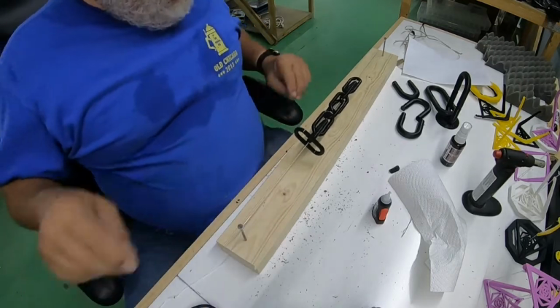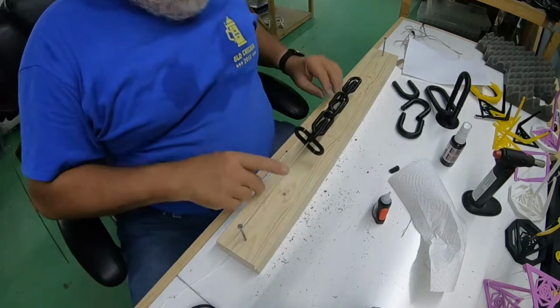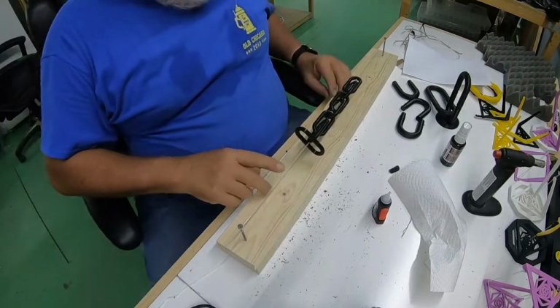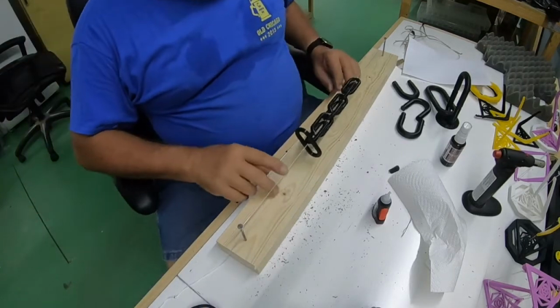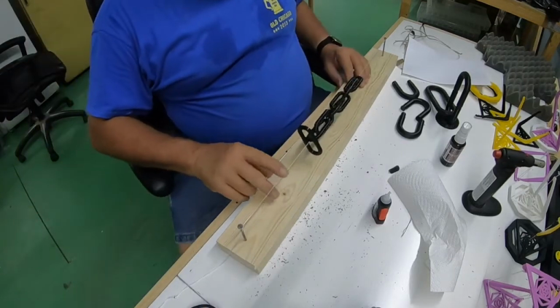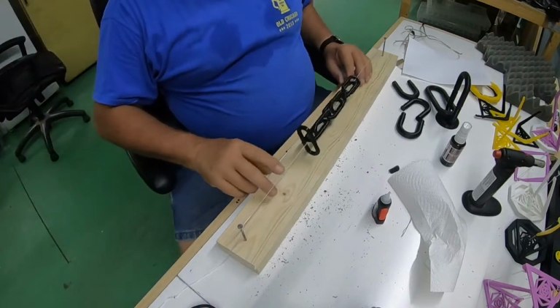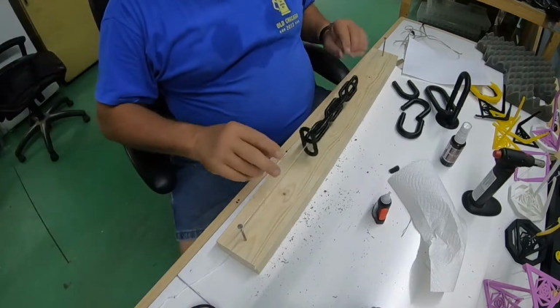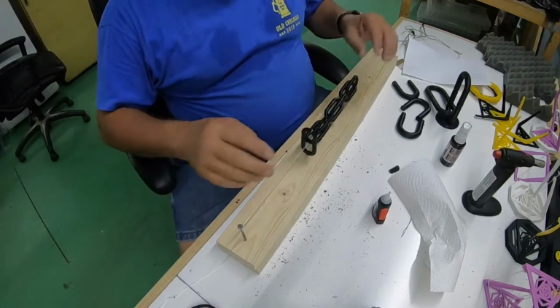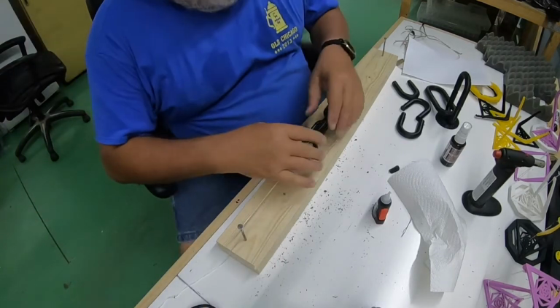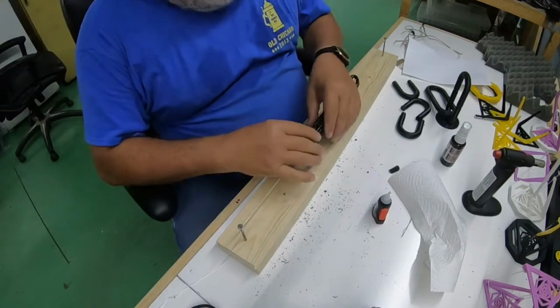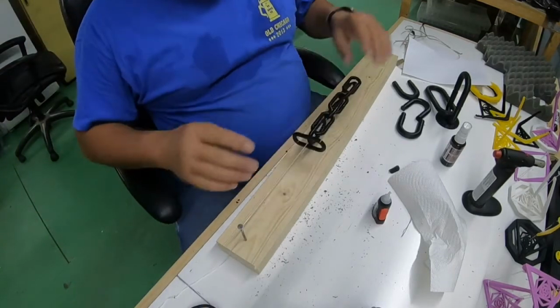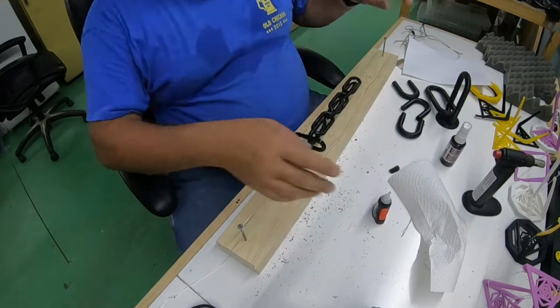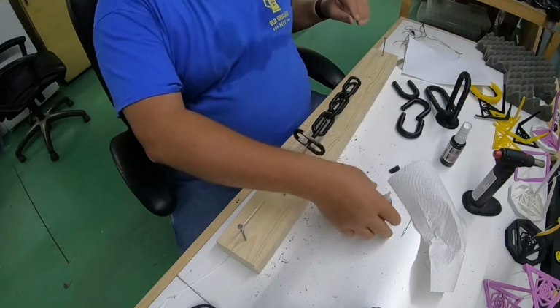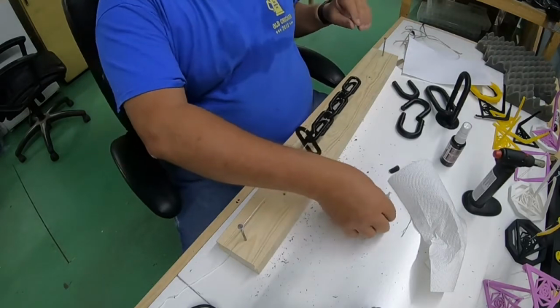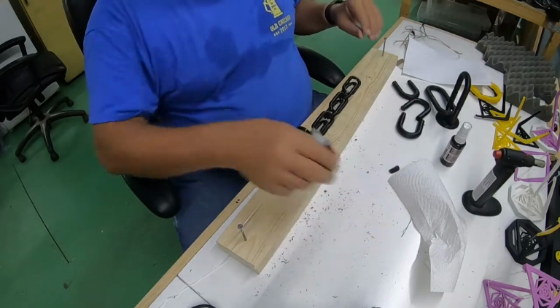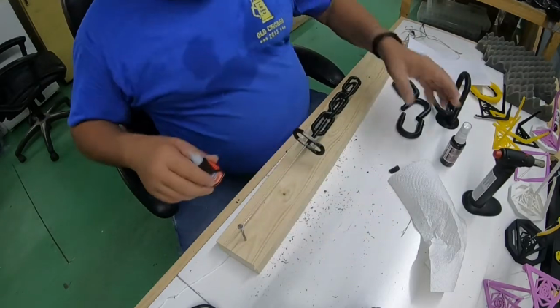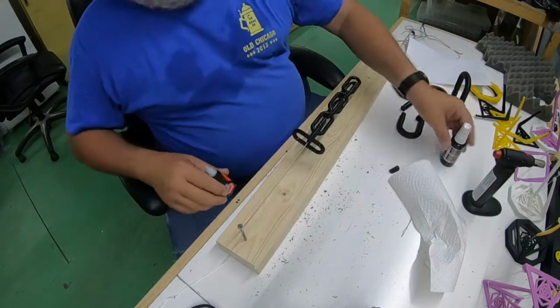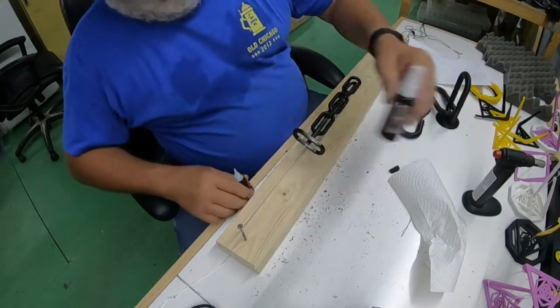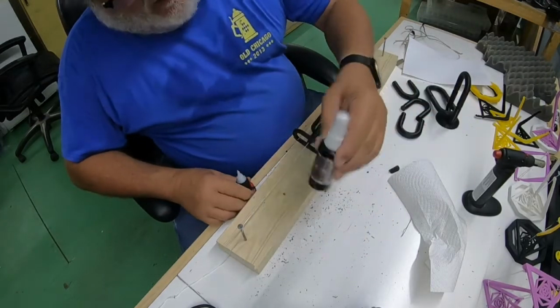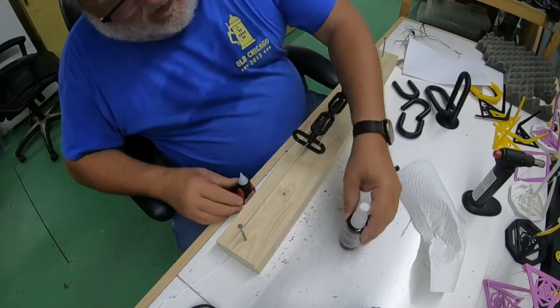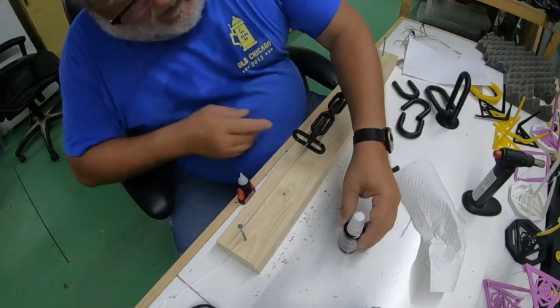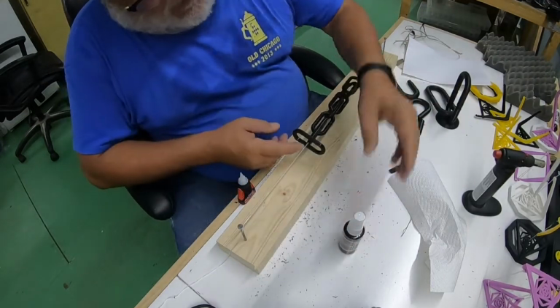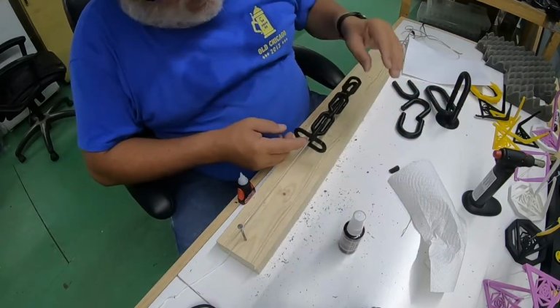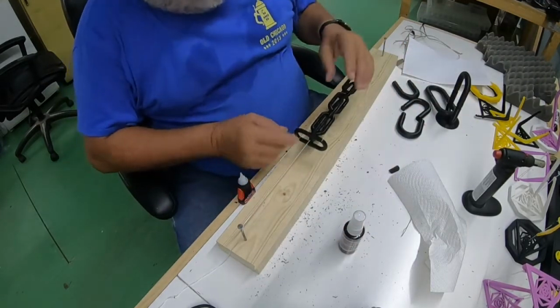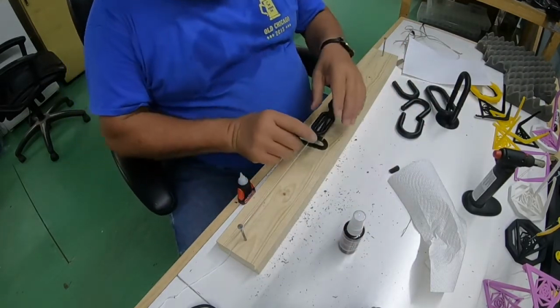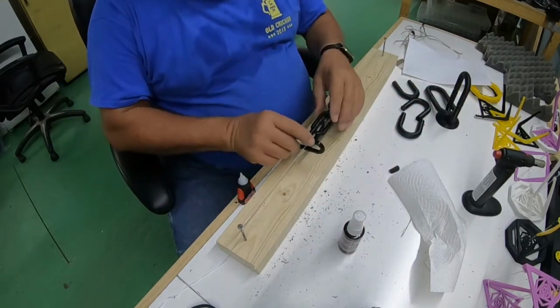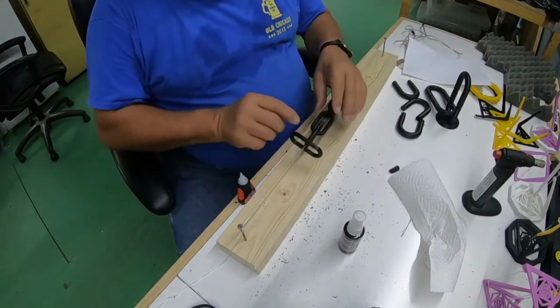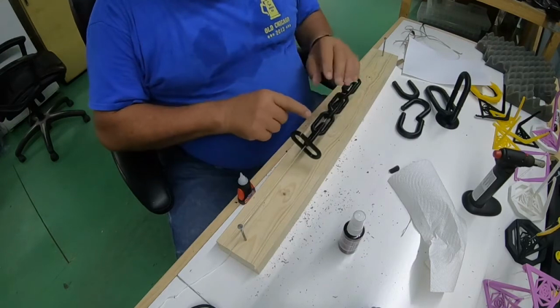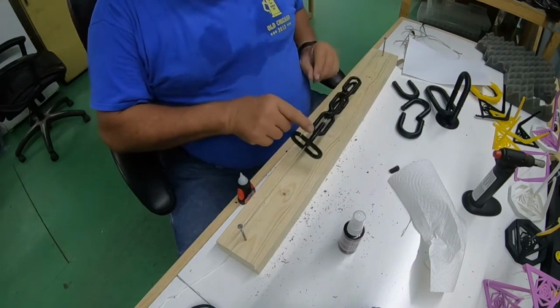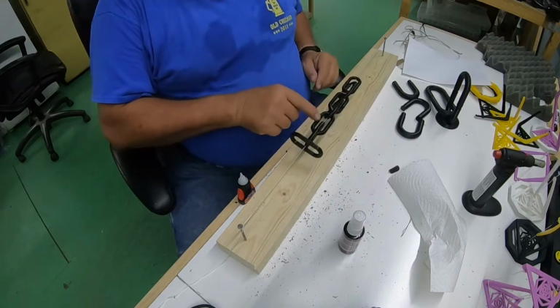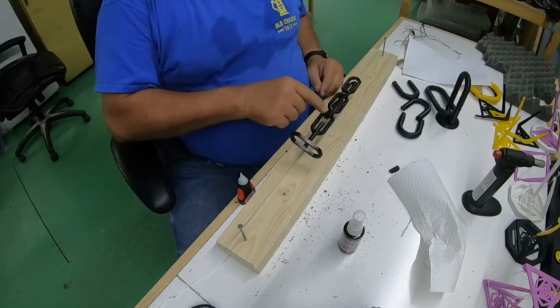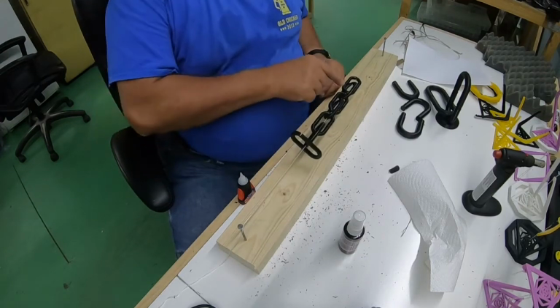There we go — the string's tight, tight, tight. Then what you do is come in here with the super glue and accelerant and put glue on each one of the places where the string goes through a link.